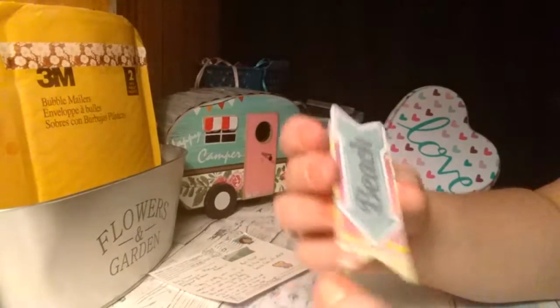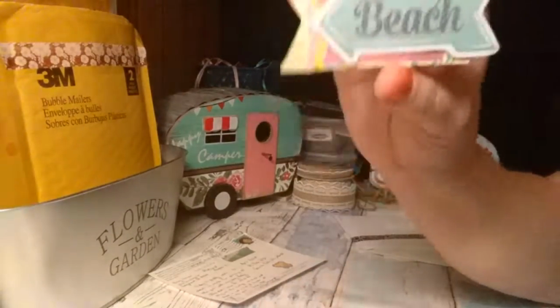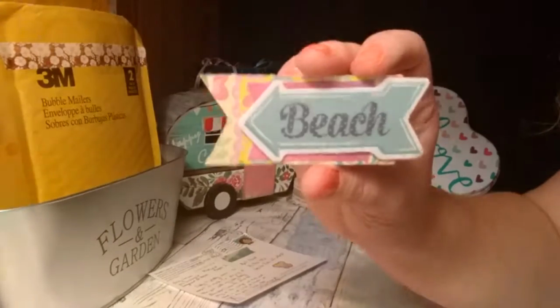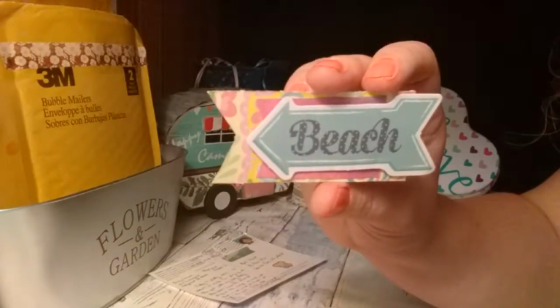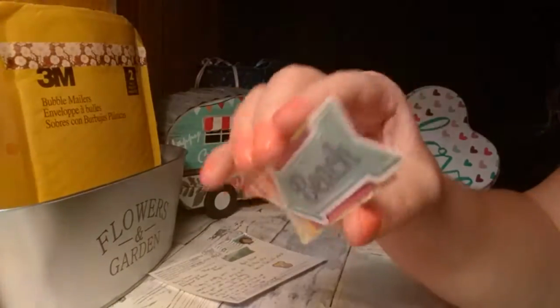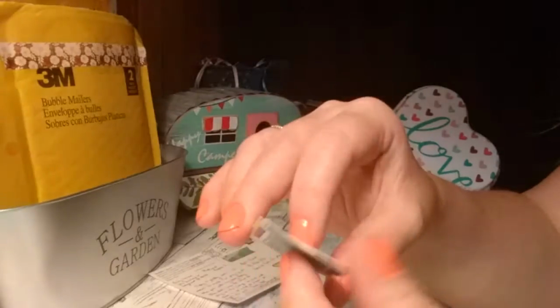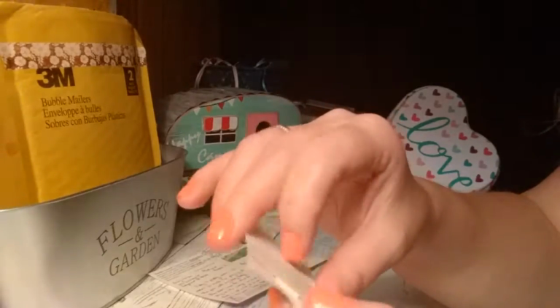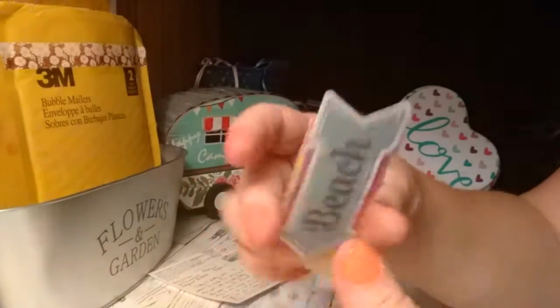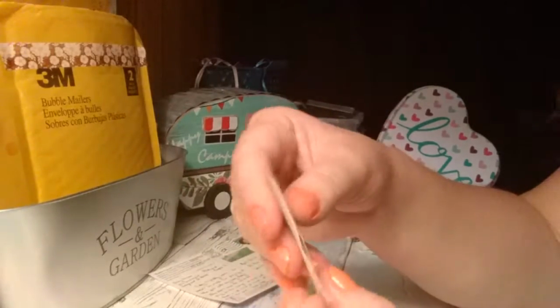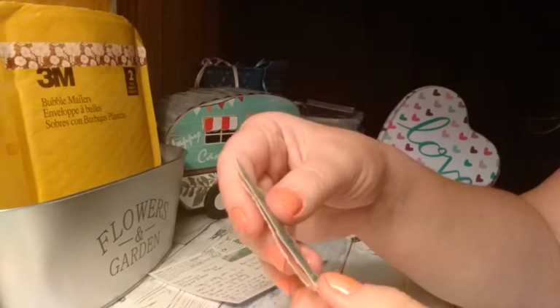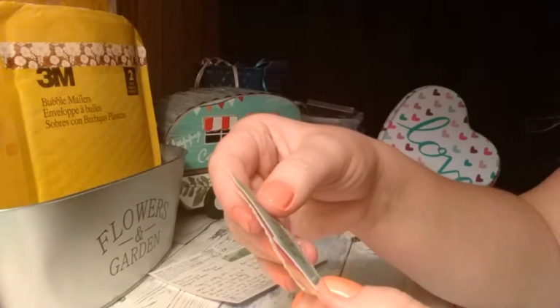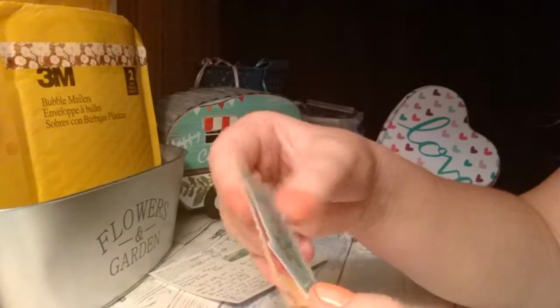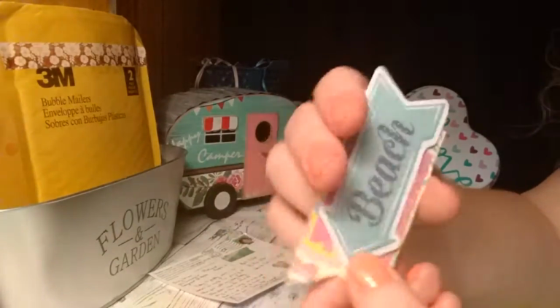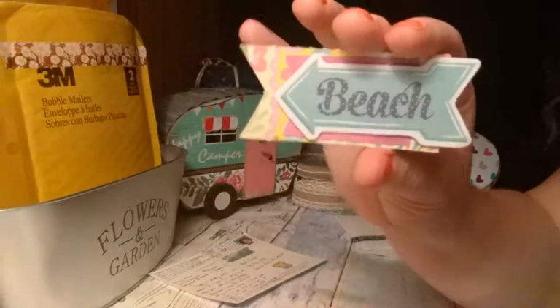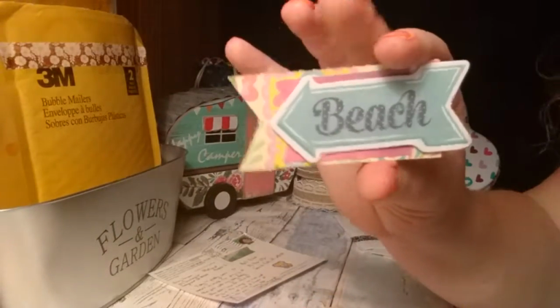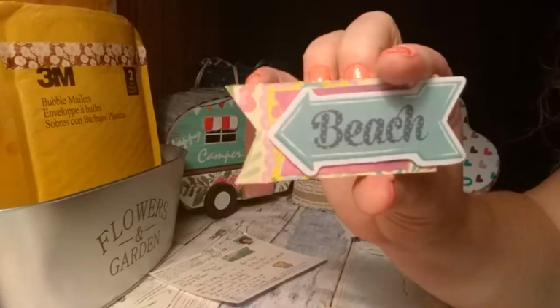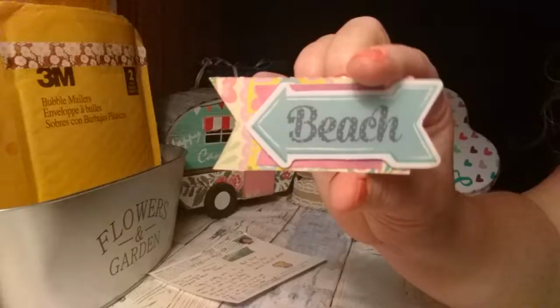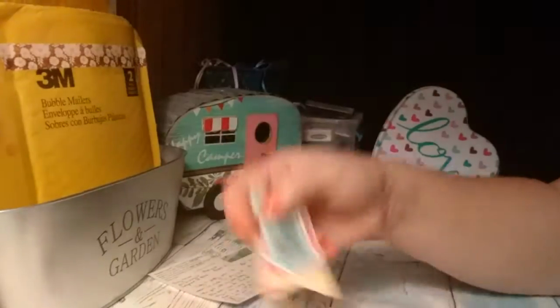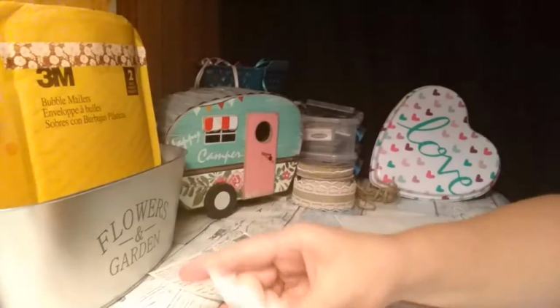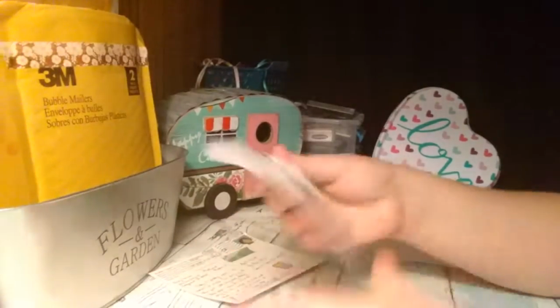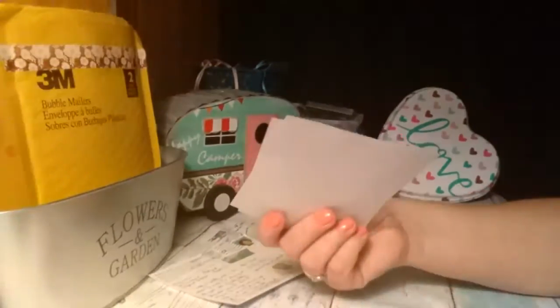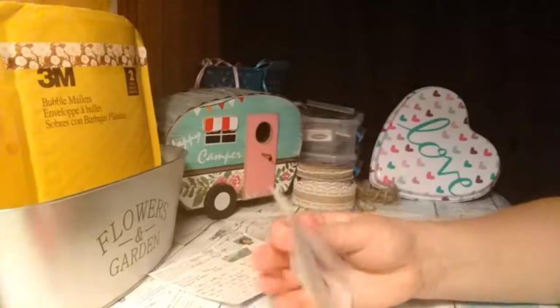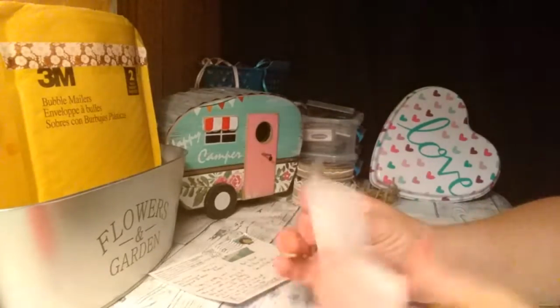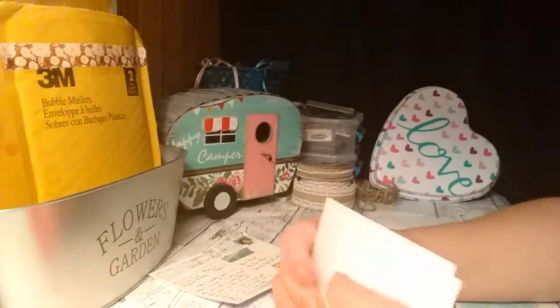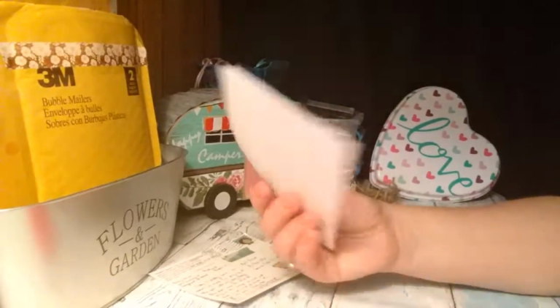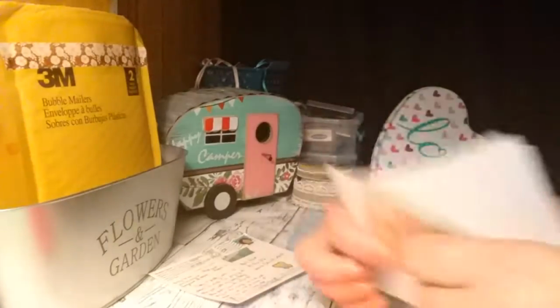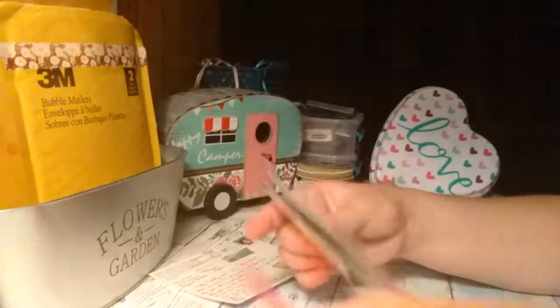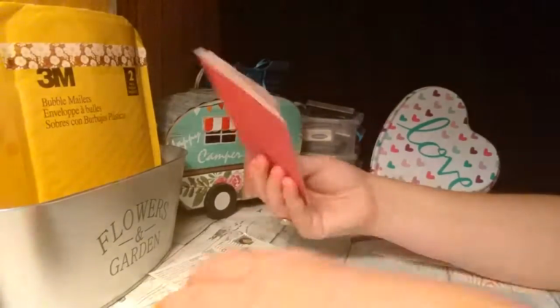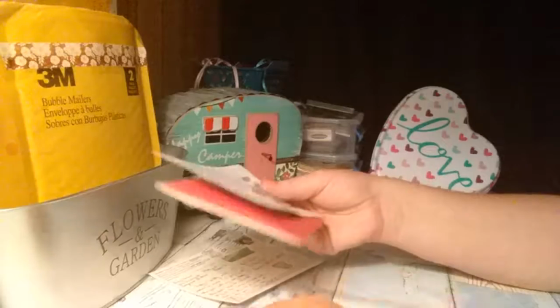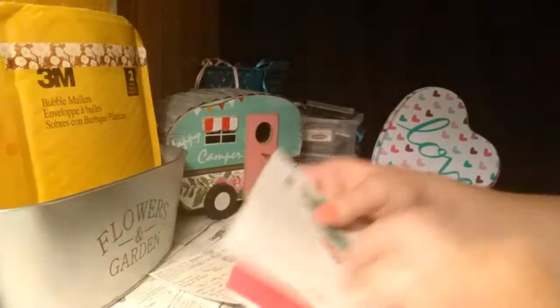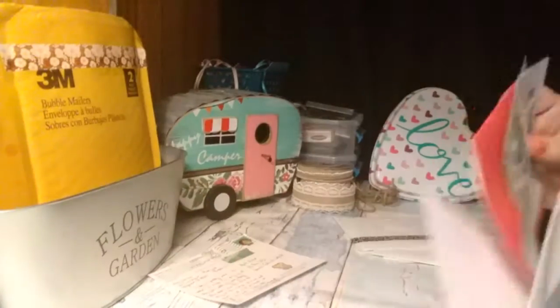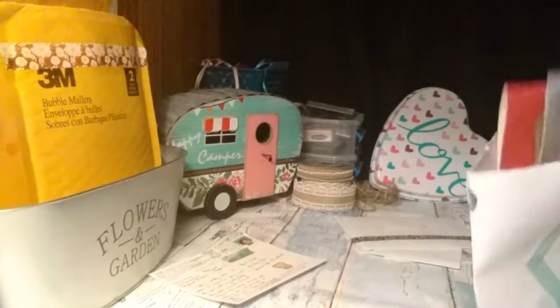And then this little ephemera piece. Very cute. And that was that swap.